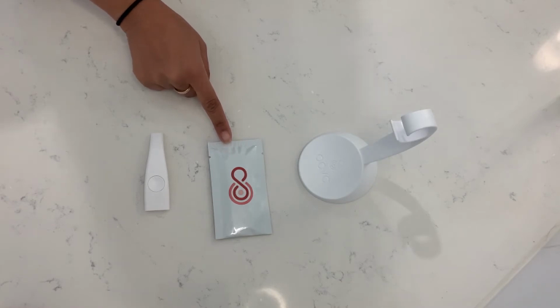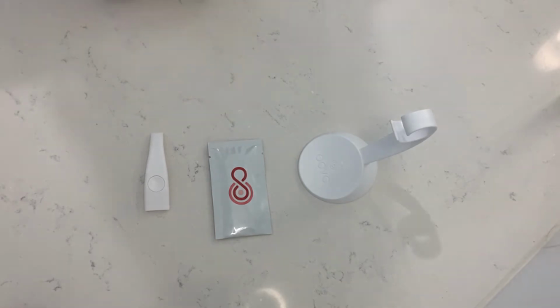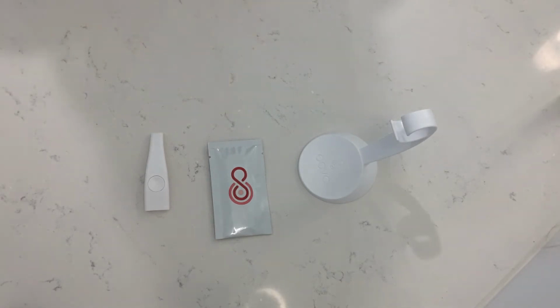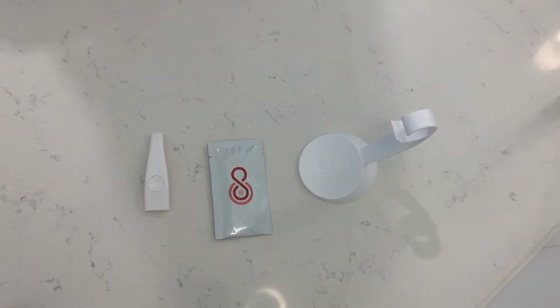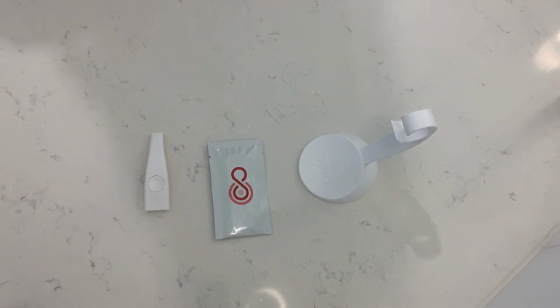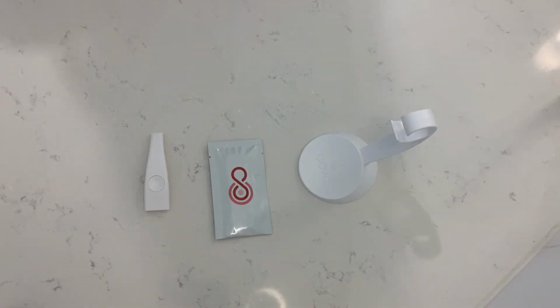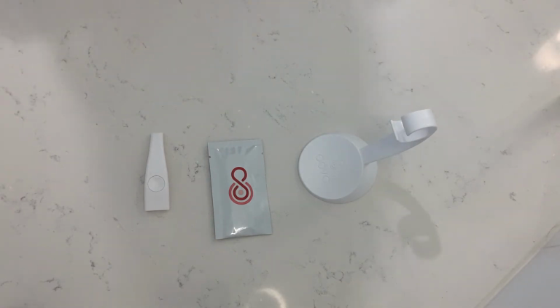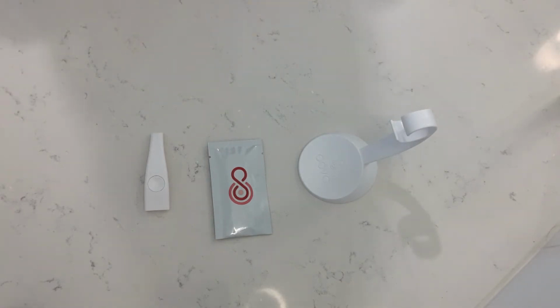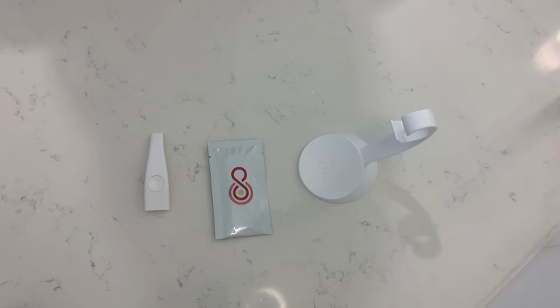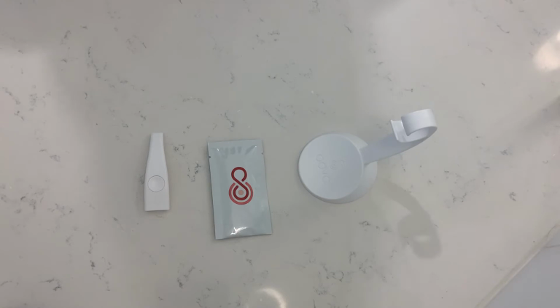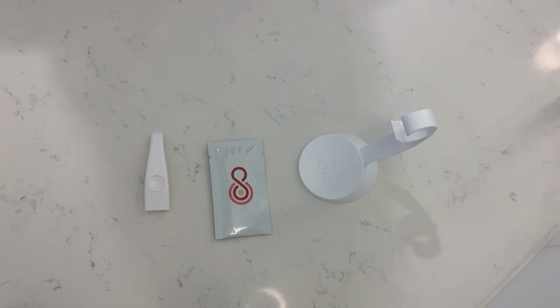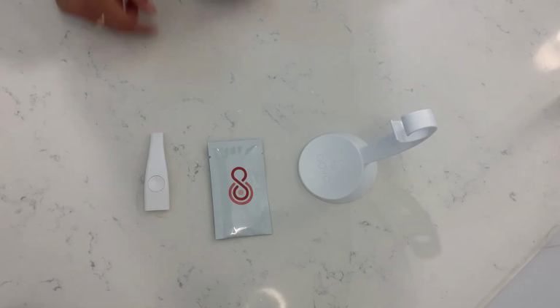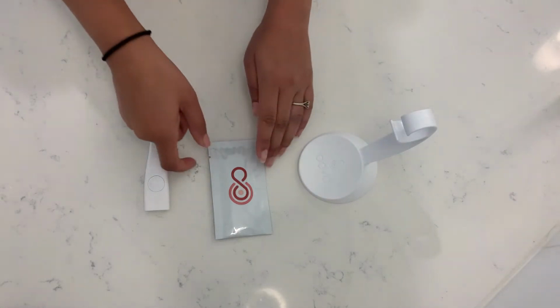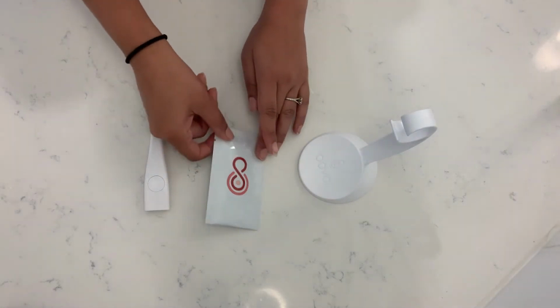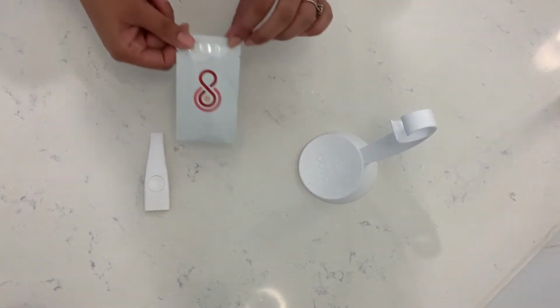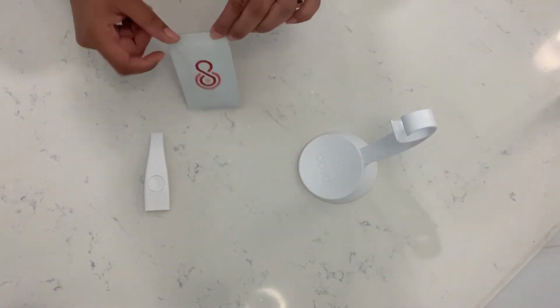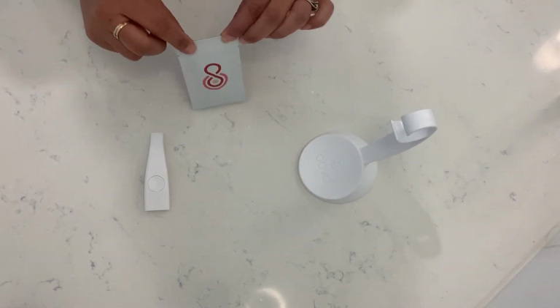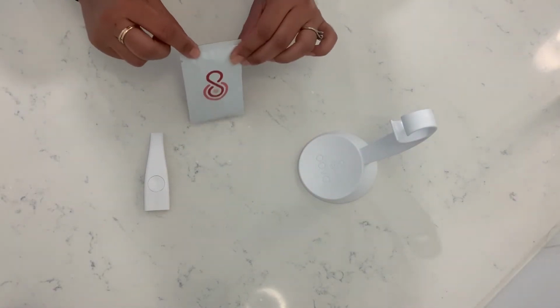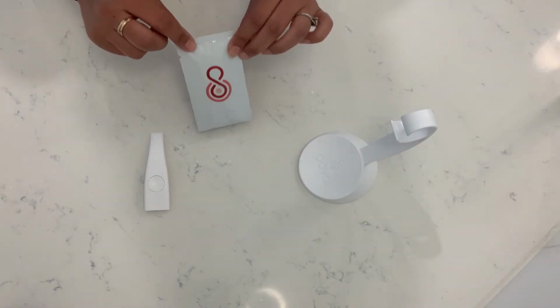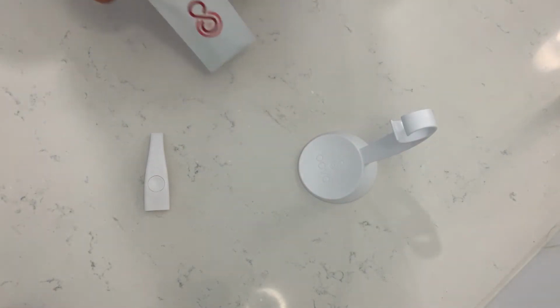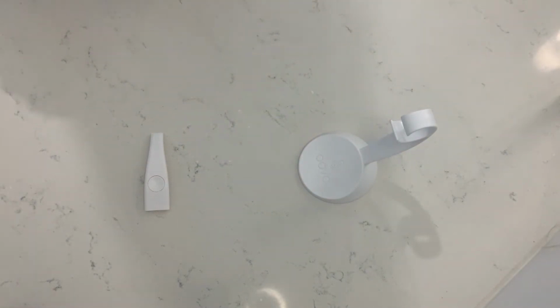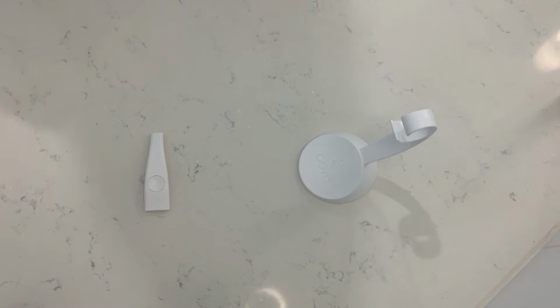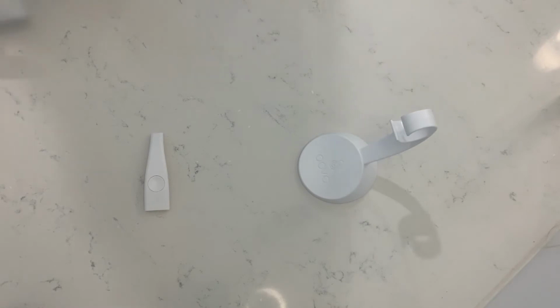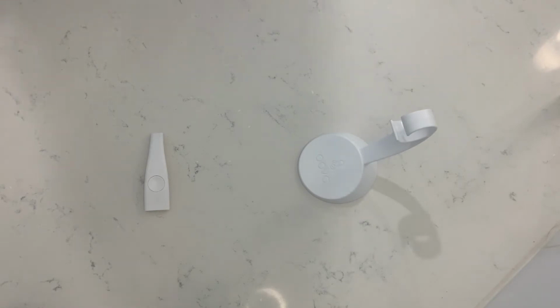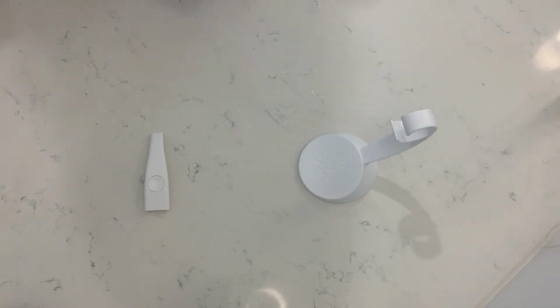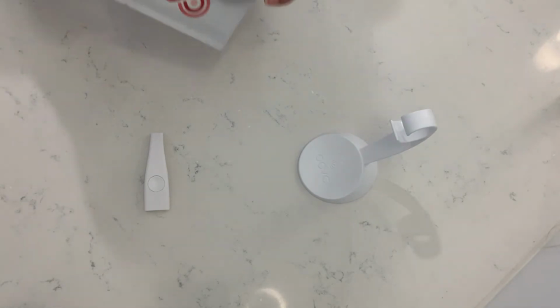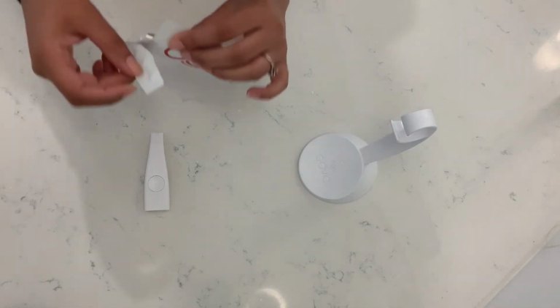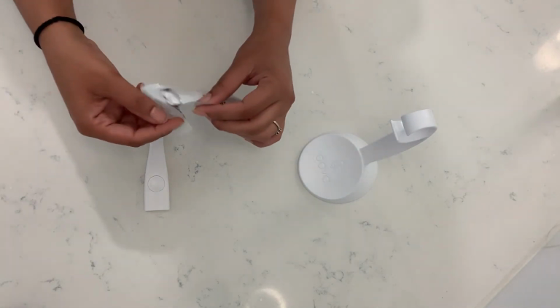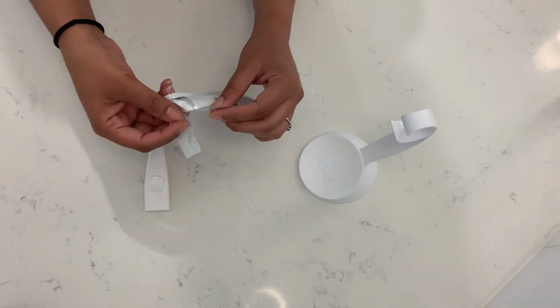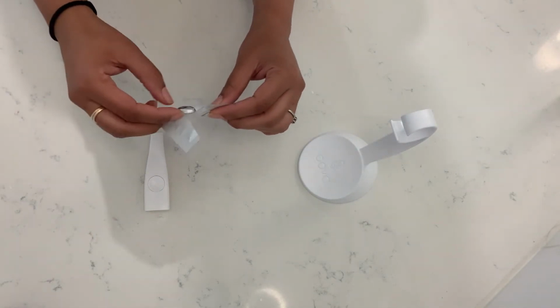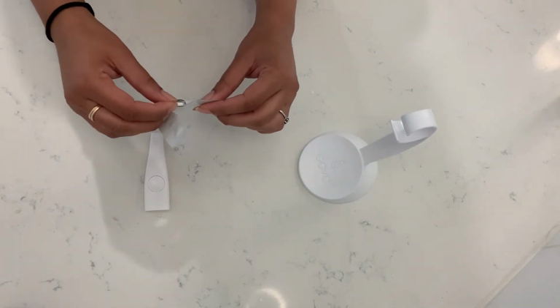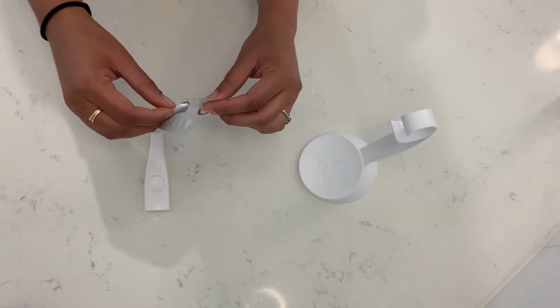When you're ready to use an Oova test — basically when the app is telling you to use it — you take one of these cartridges, rip it open, and take the cartridge out. The cartridge looks like this when you're pulling it out.